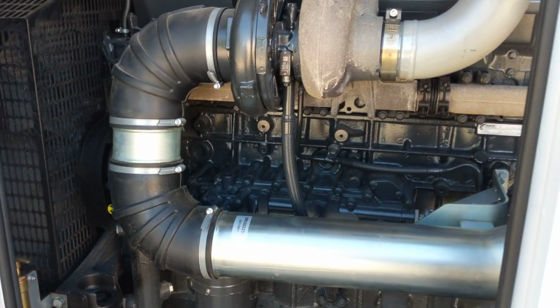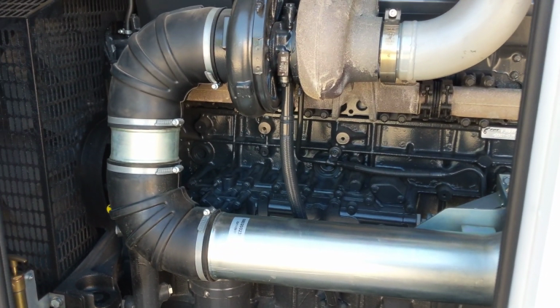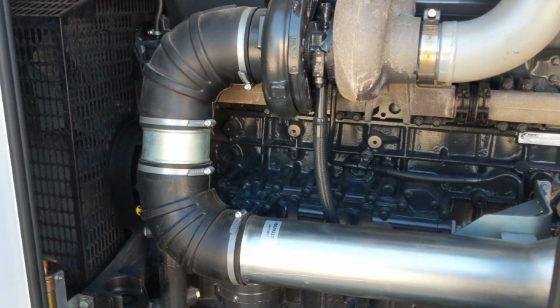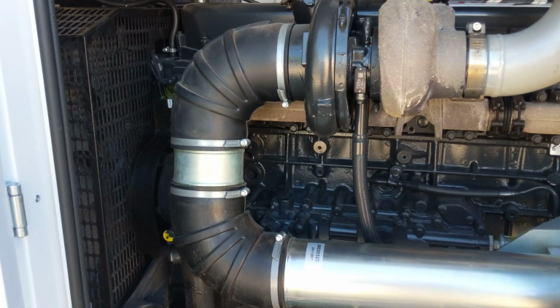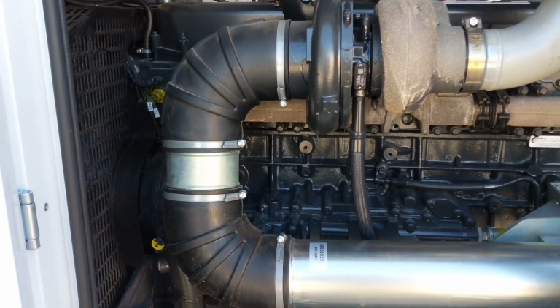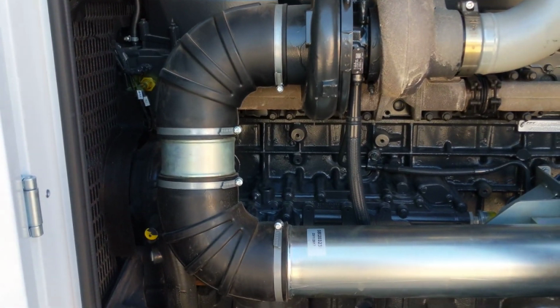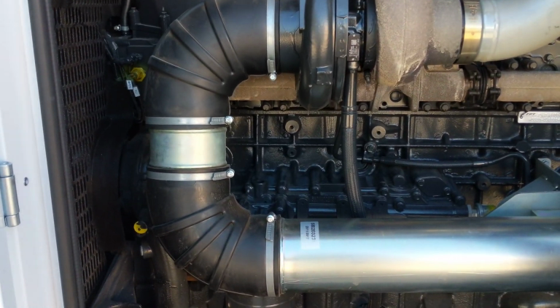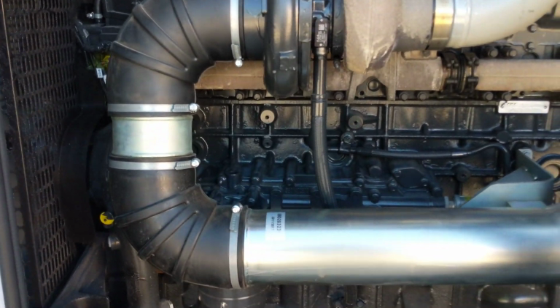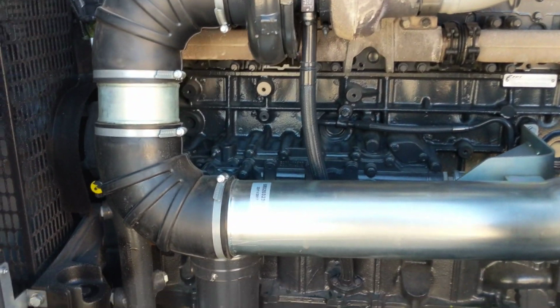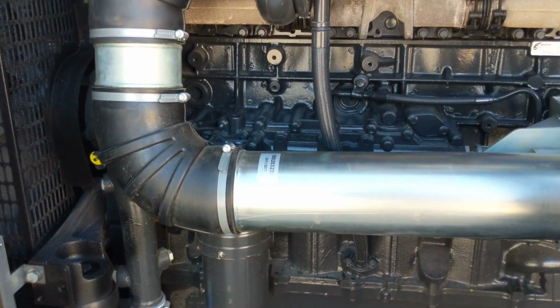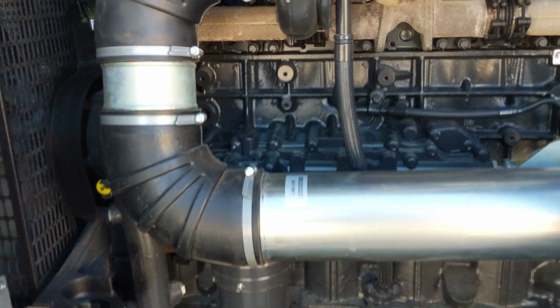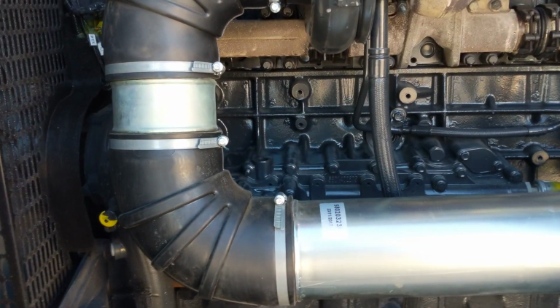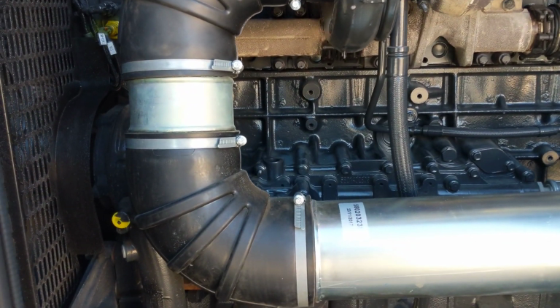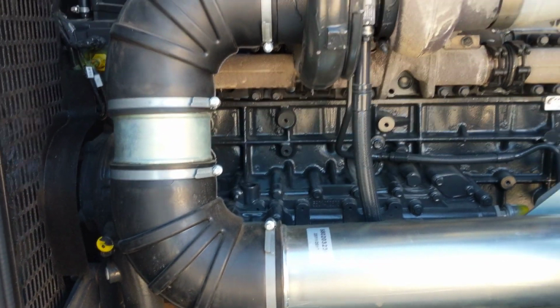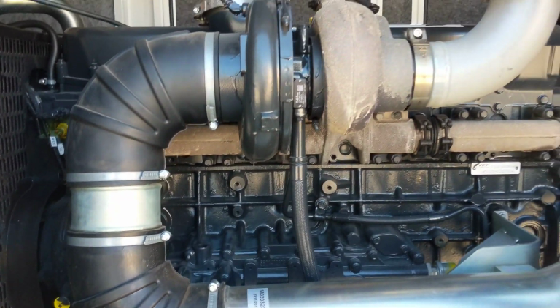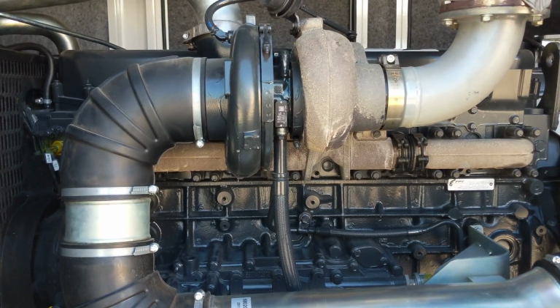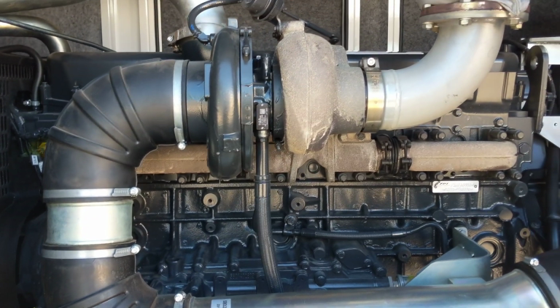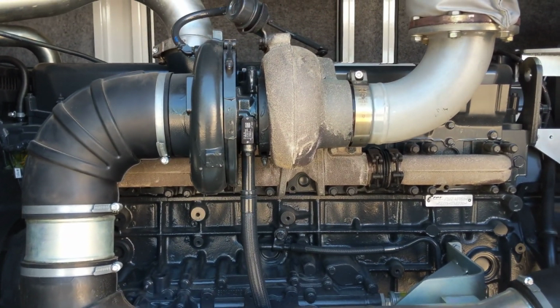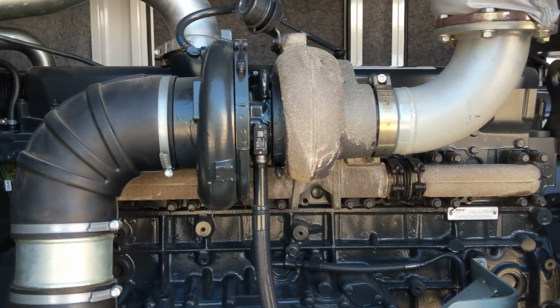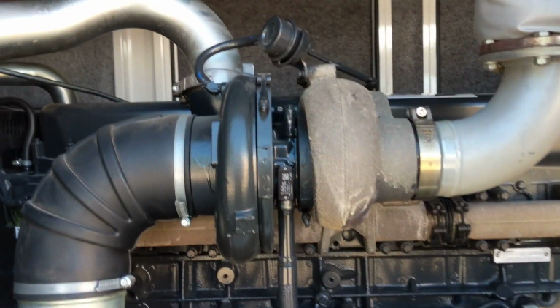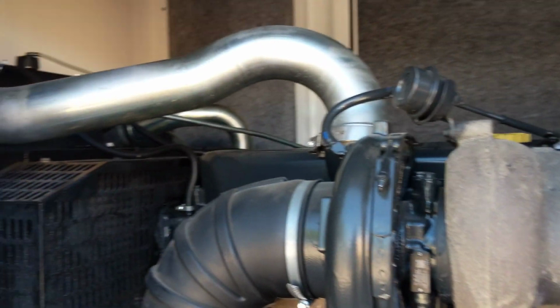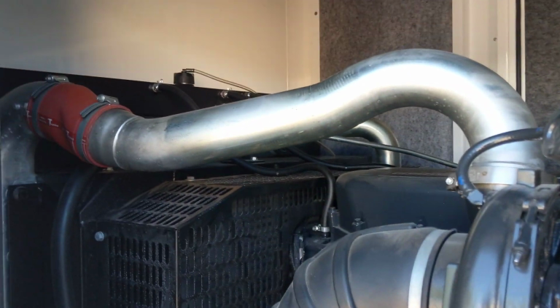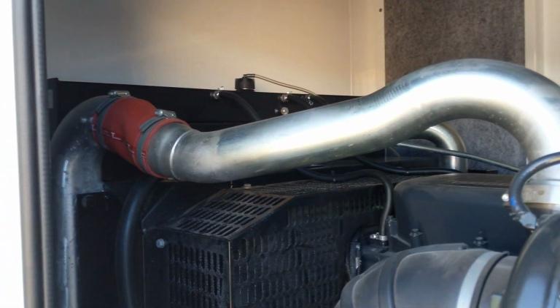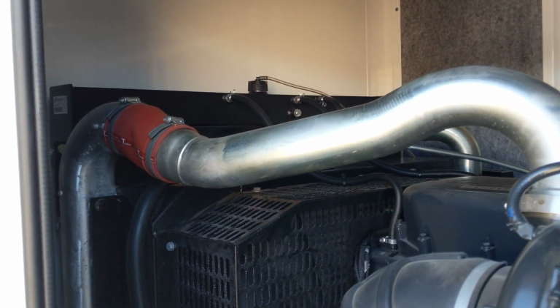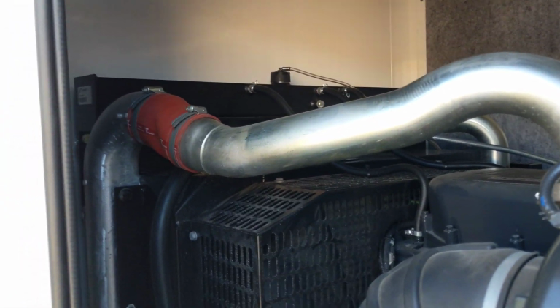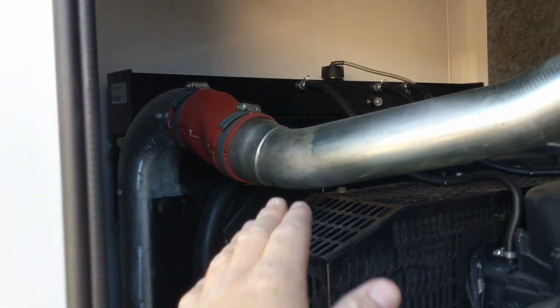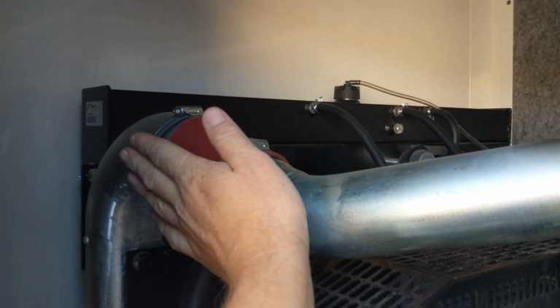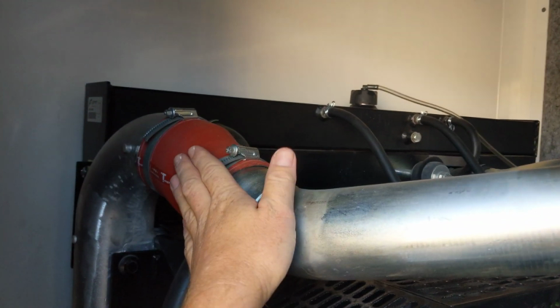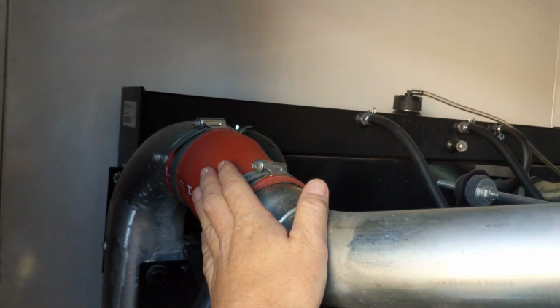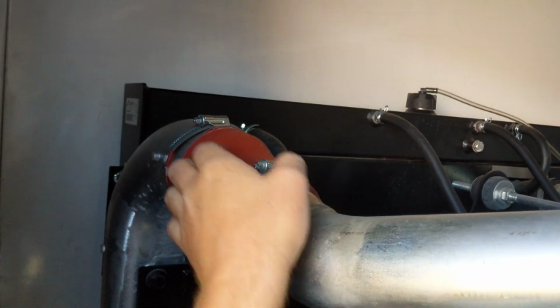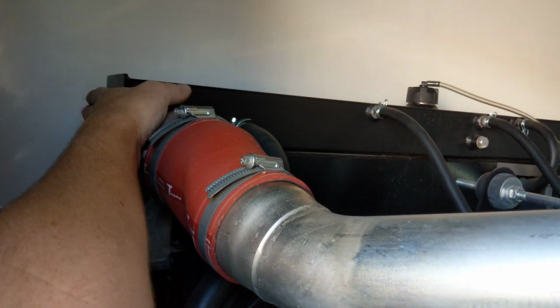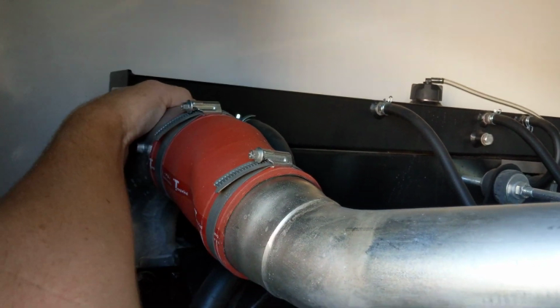This engine is a 12.9 litre inline six cylinder with electronic unit injection. As you can see it is turbocharged, and looking around the front you can also see the intercooler placed just behind the radiator.